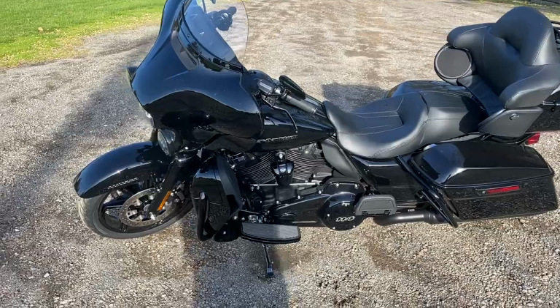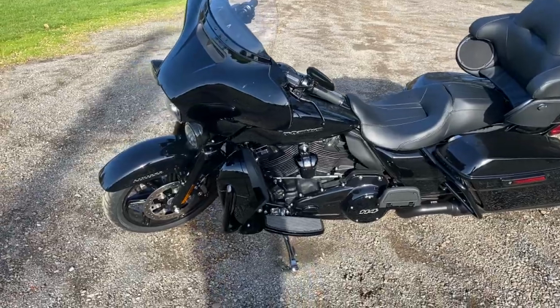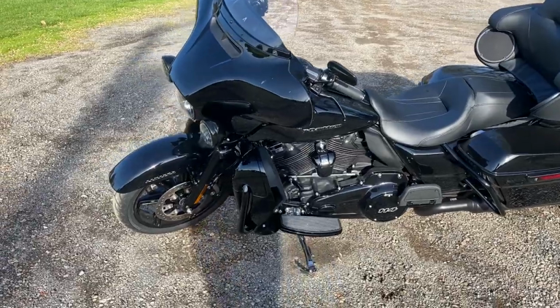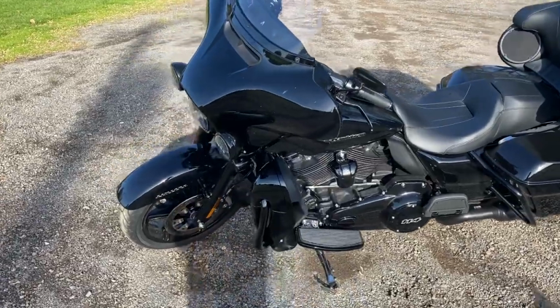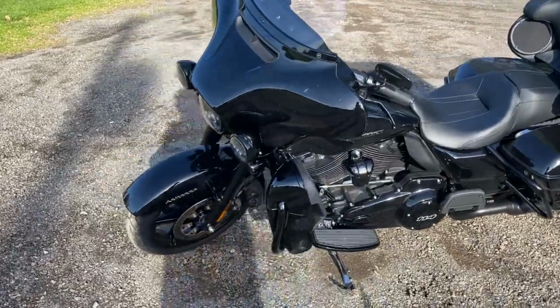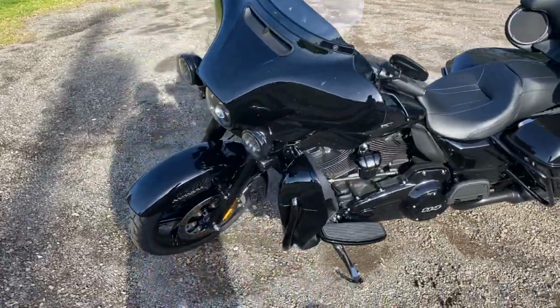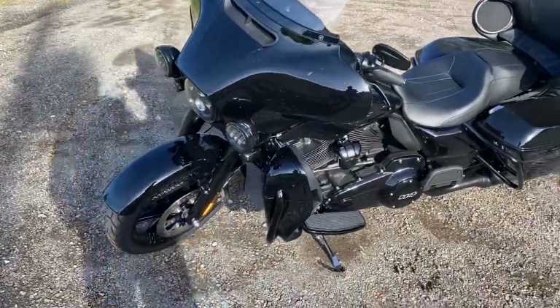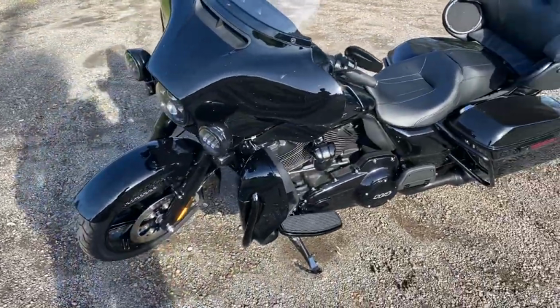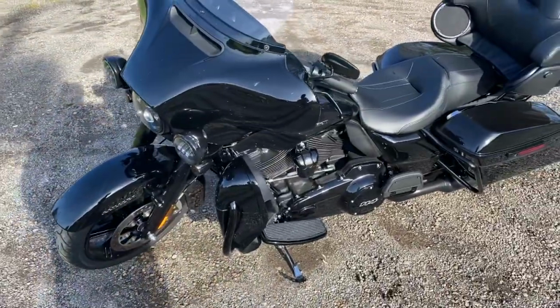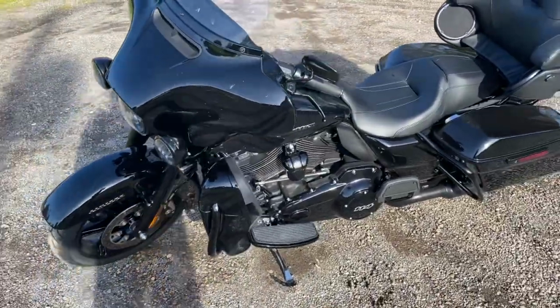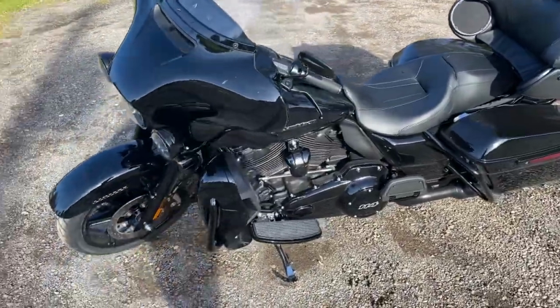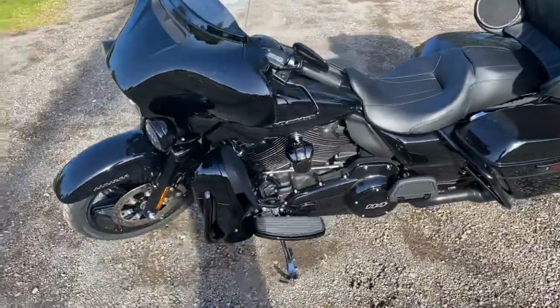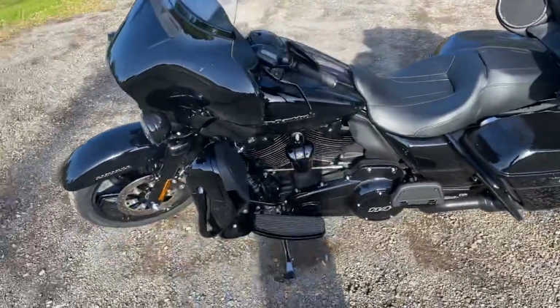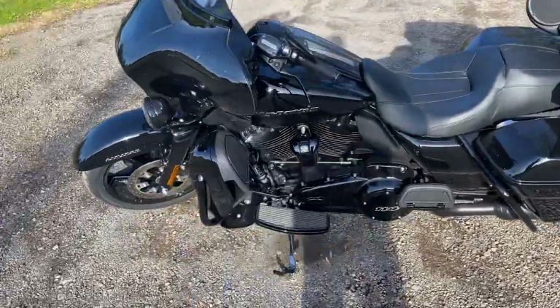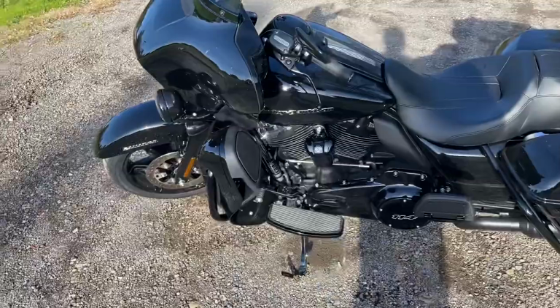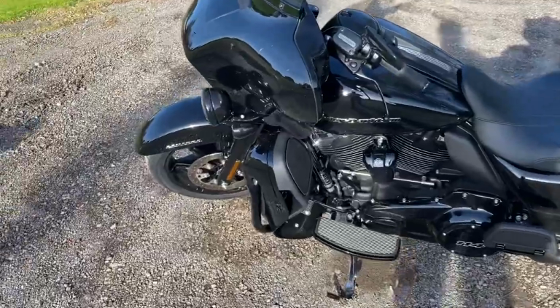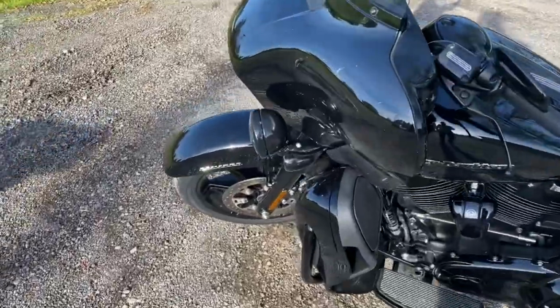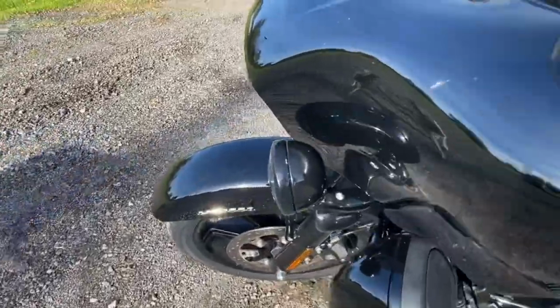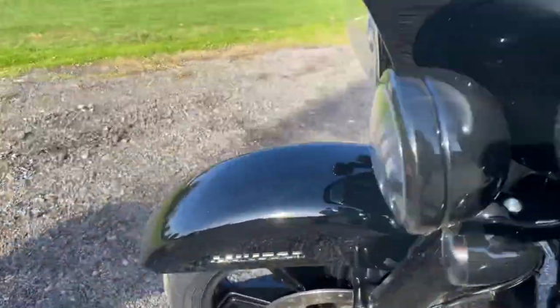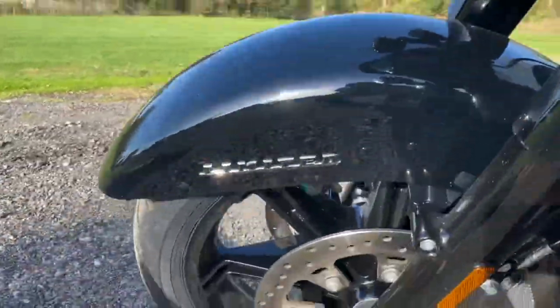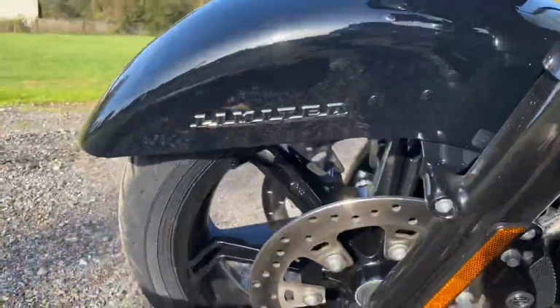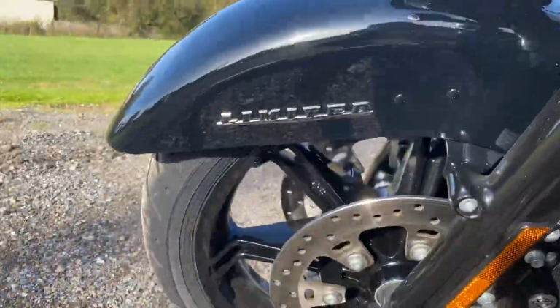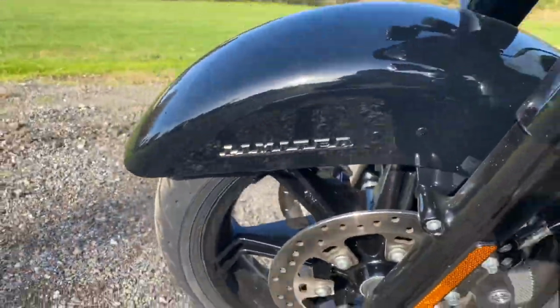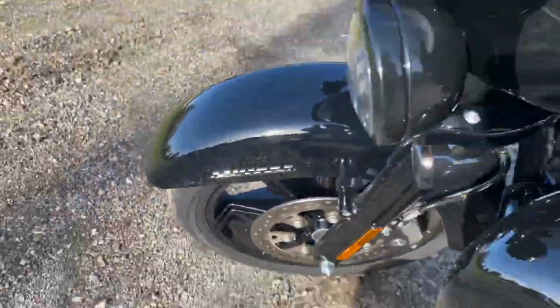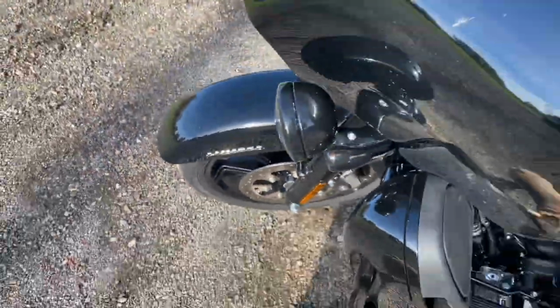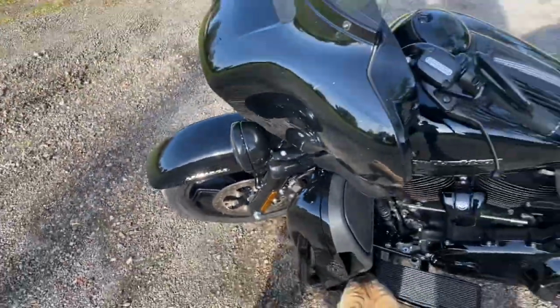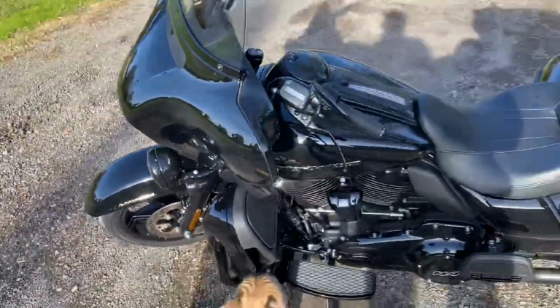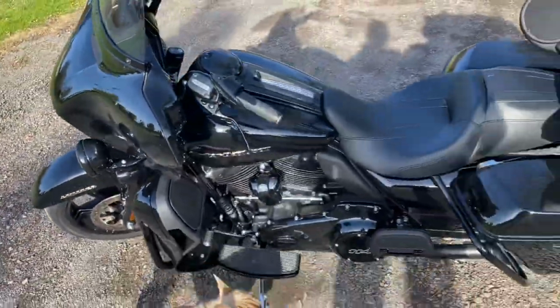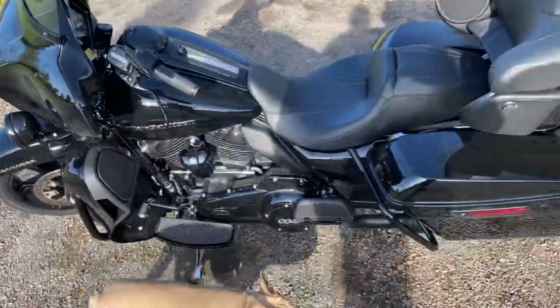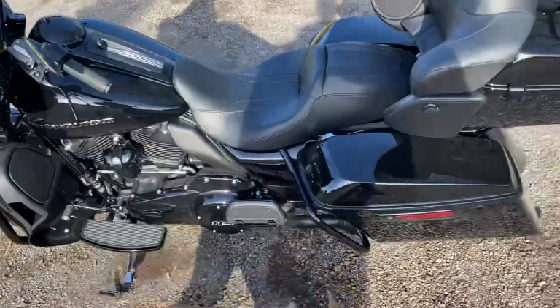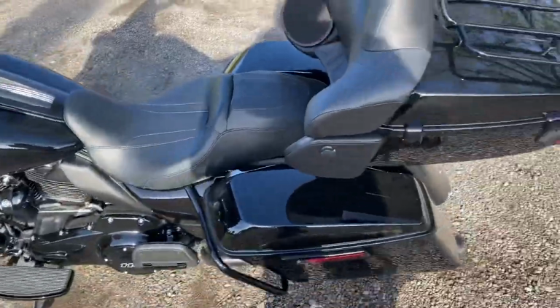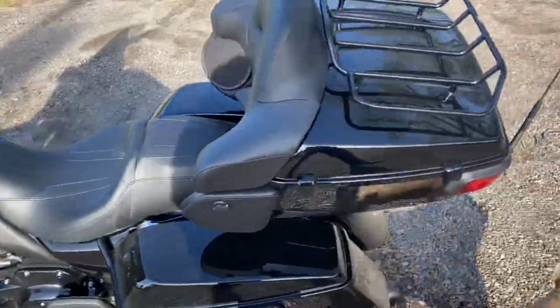What's going on everyone? Just want to do a quick review — 2020 Ultra Limited. Got 200 miles on it. Vivid black, everything's blacked out.